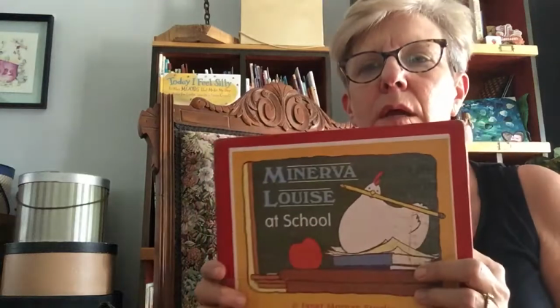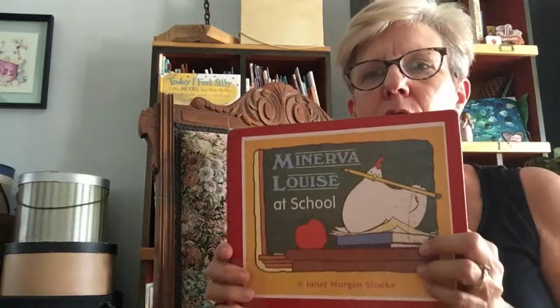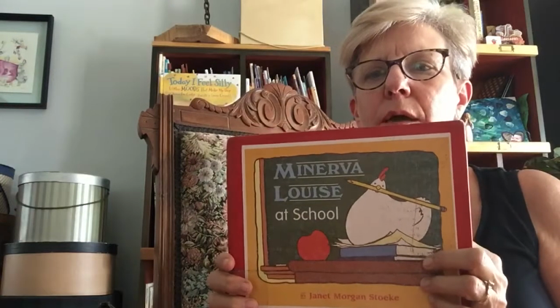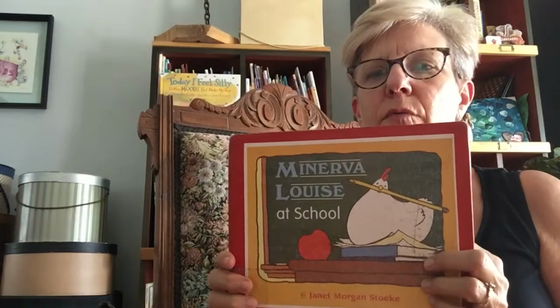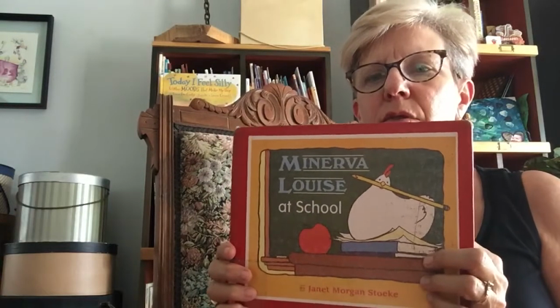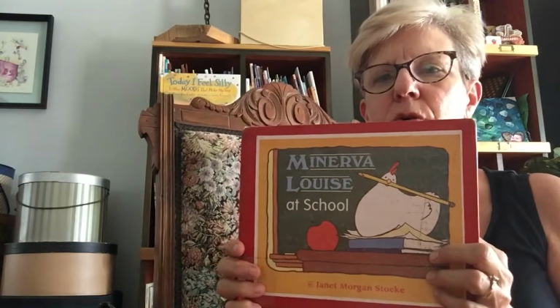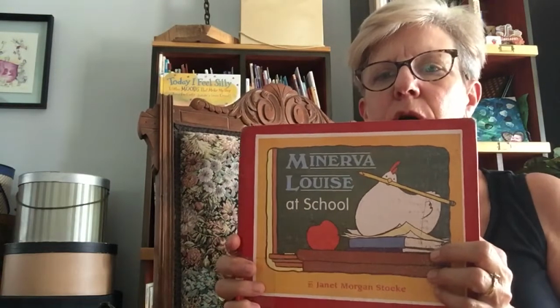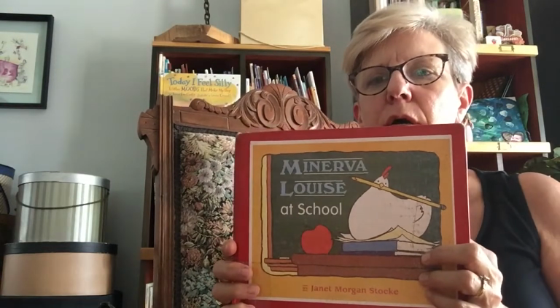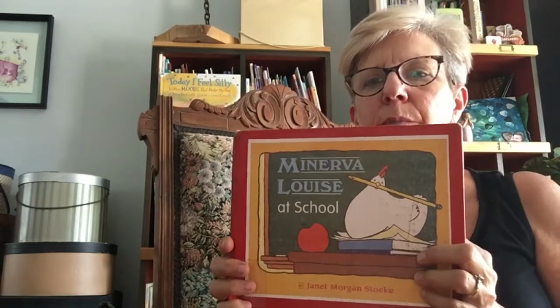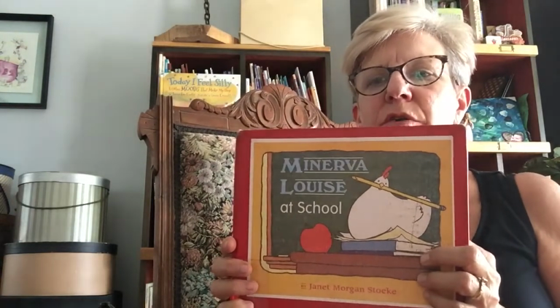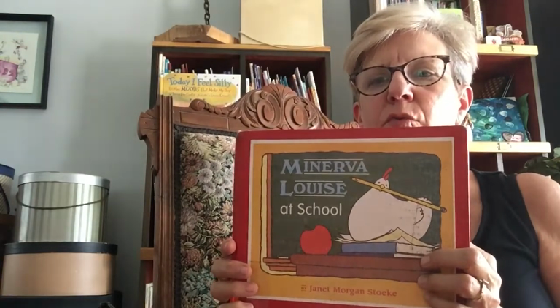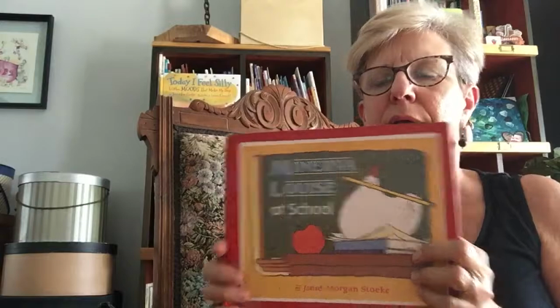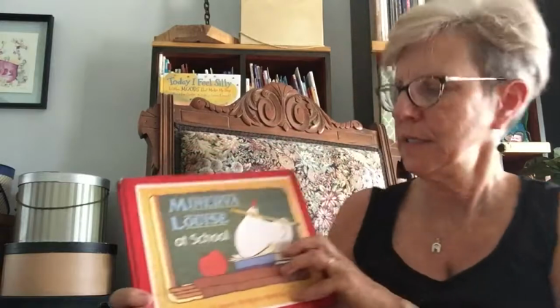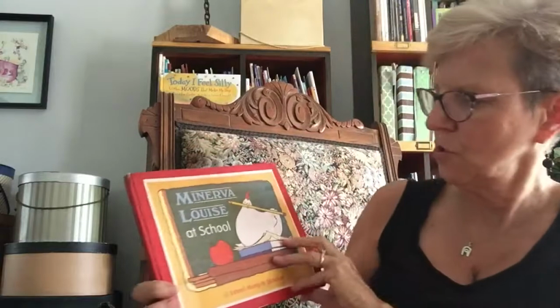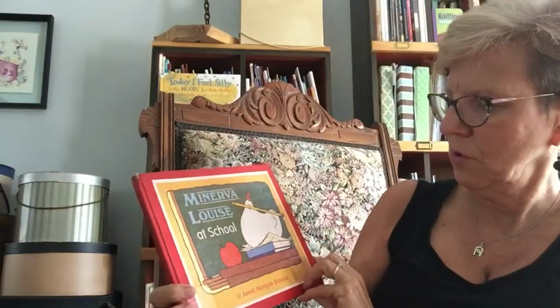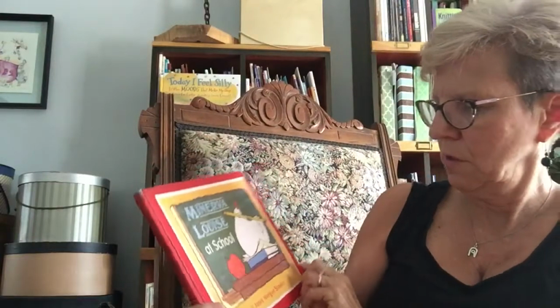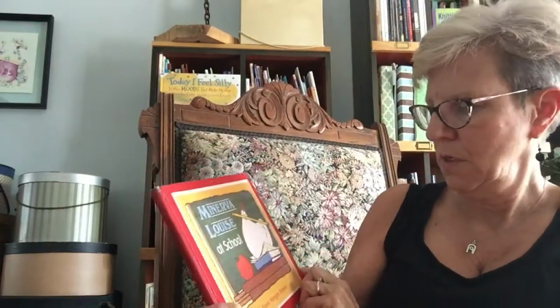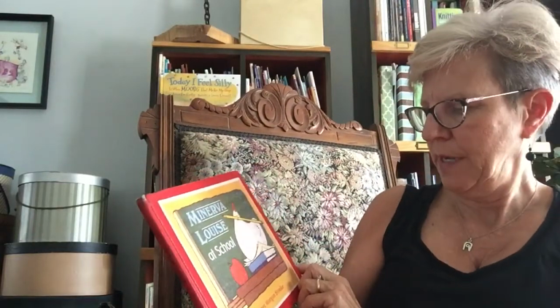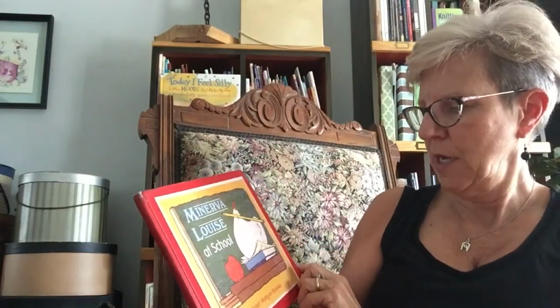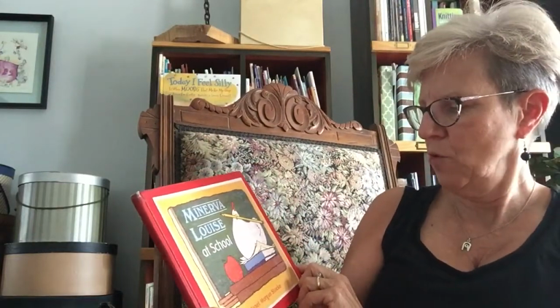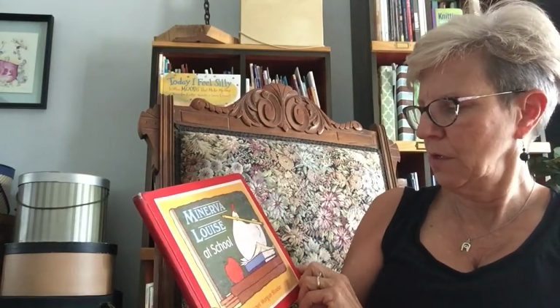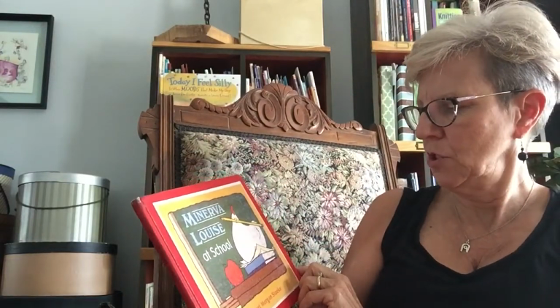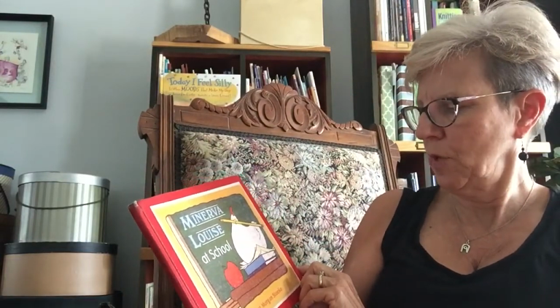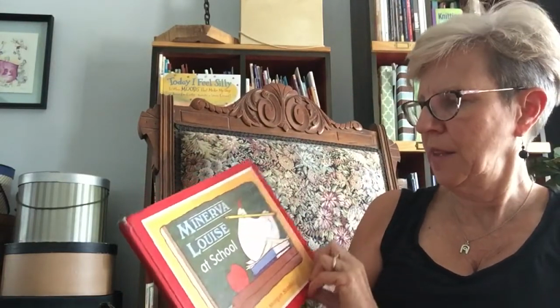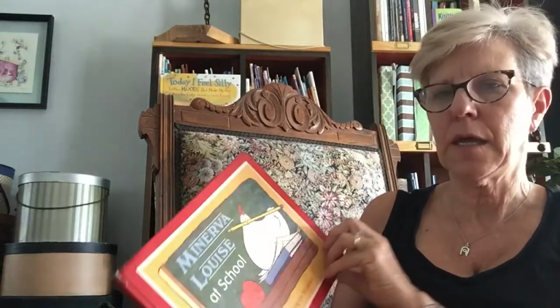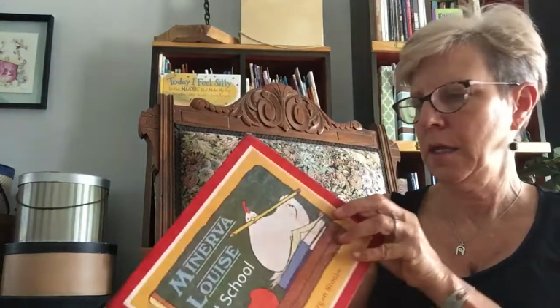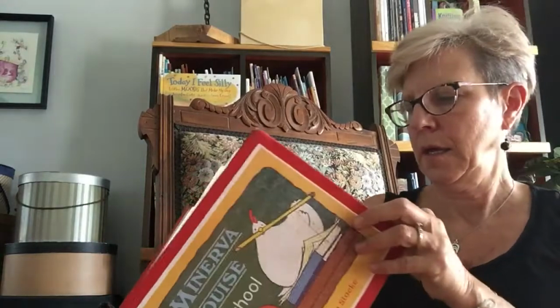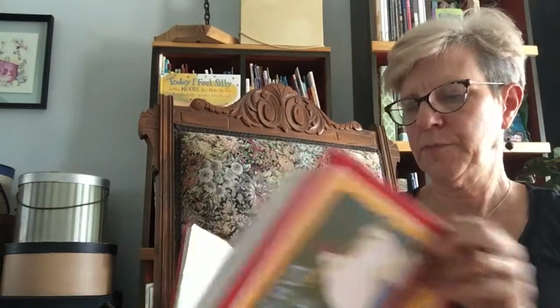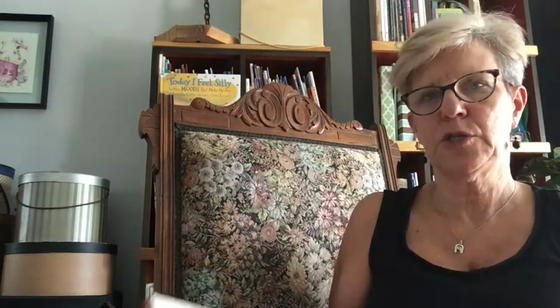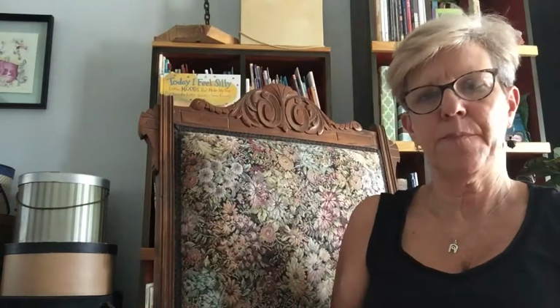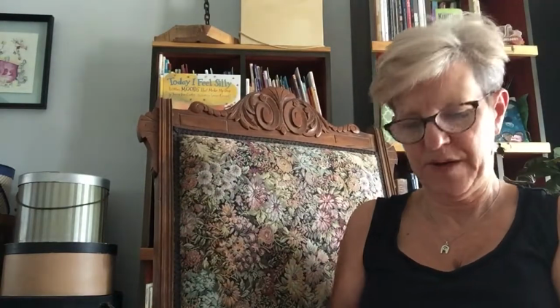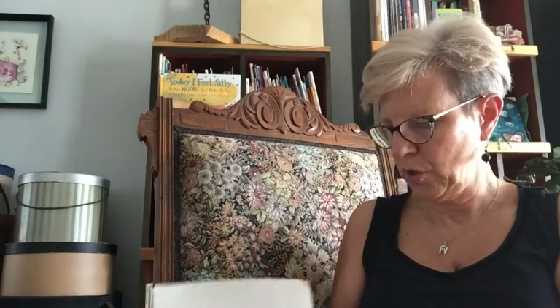Okay, we're going to read another school book: Minerva Louise at School, by Janet Morgan Stokey. It's published by Puffin Books.